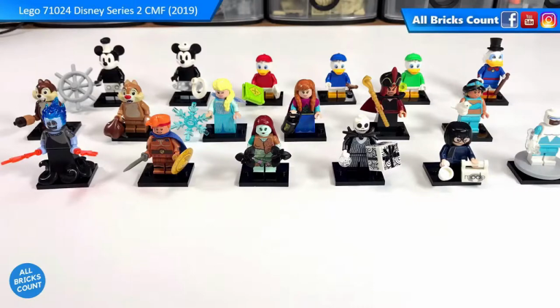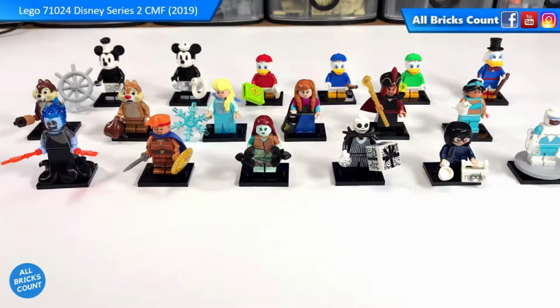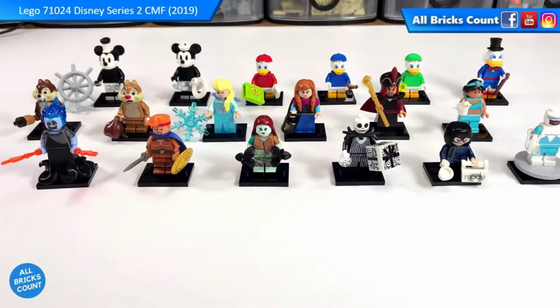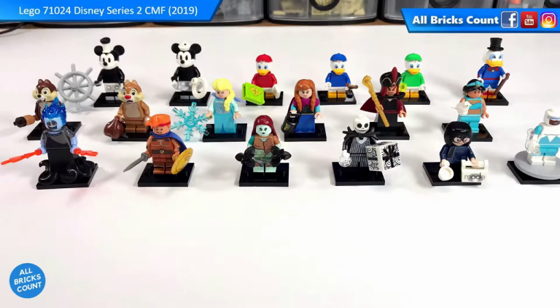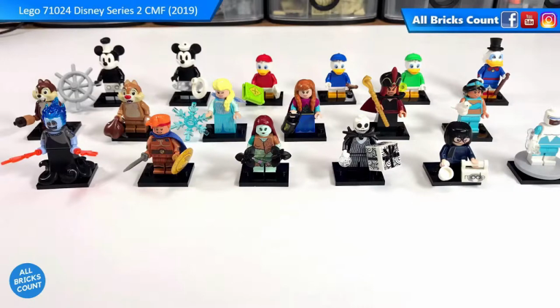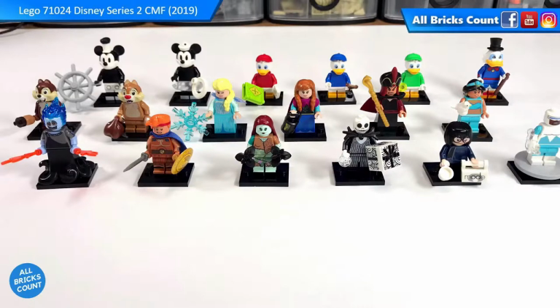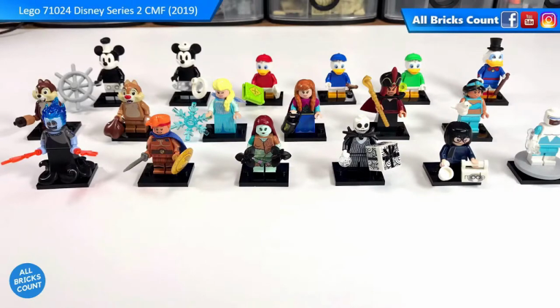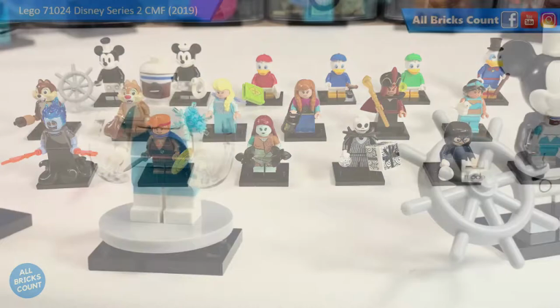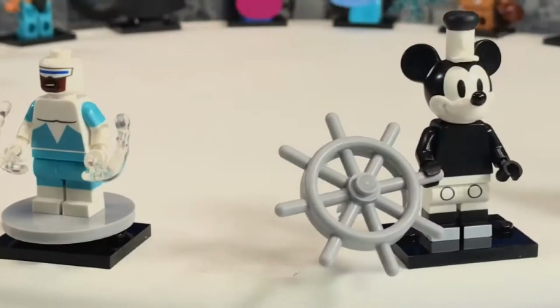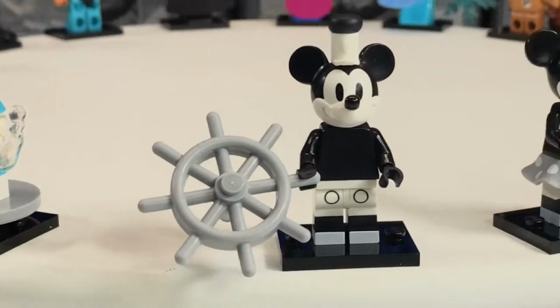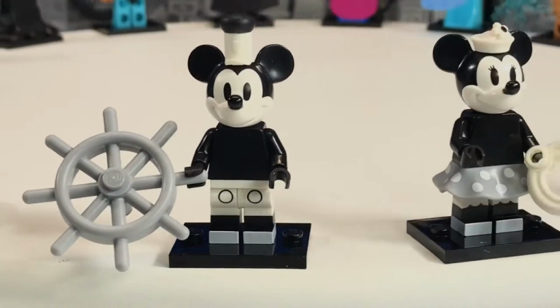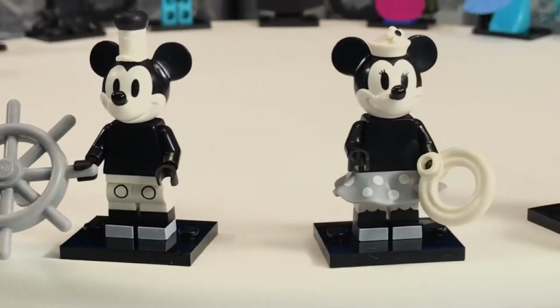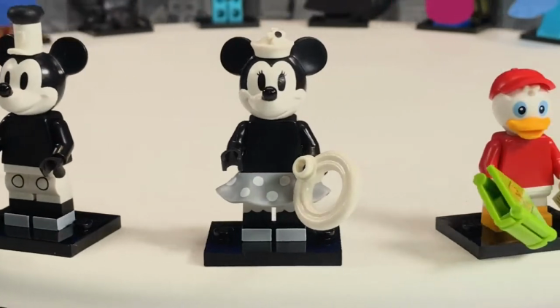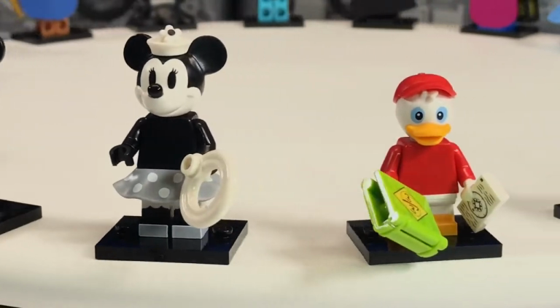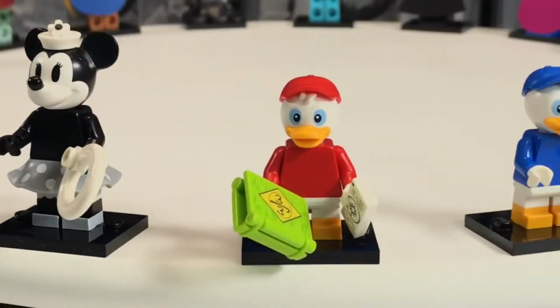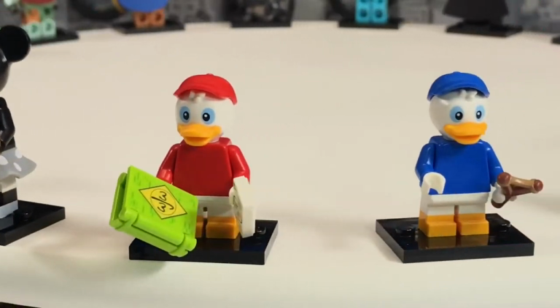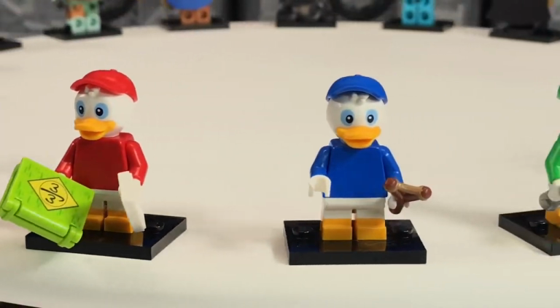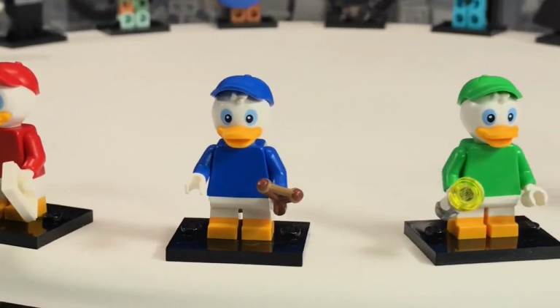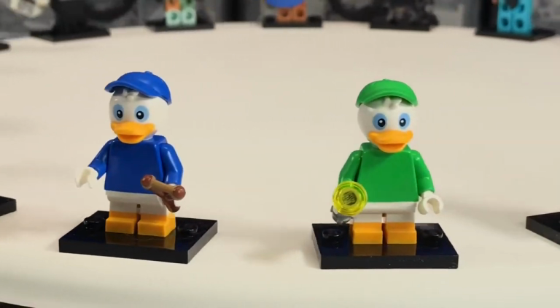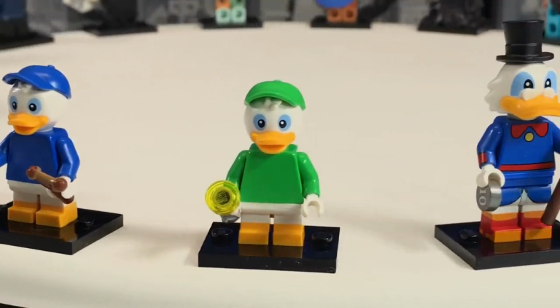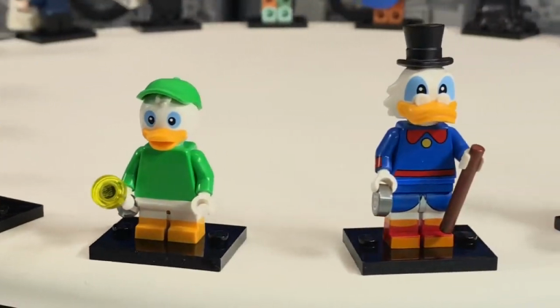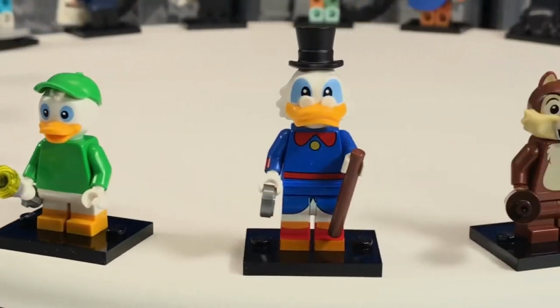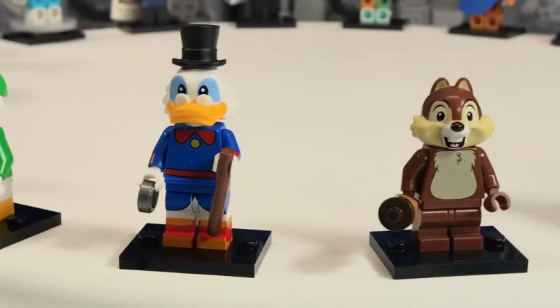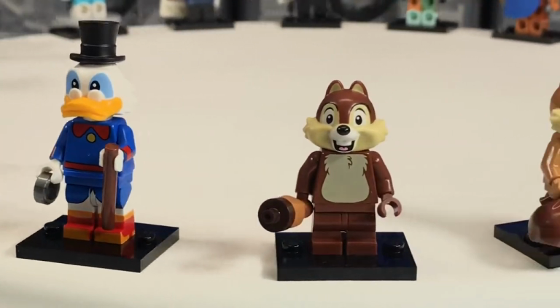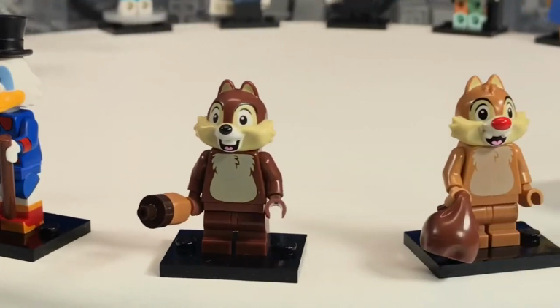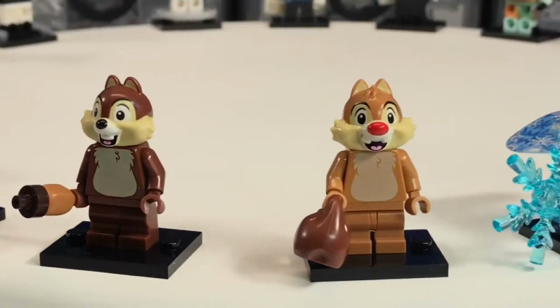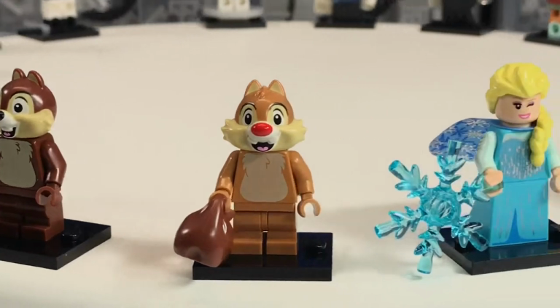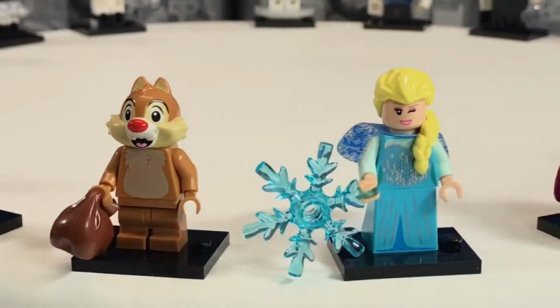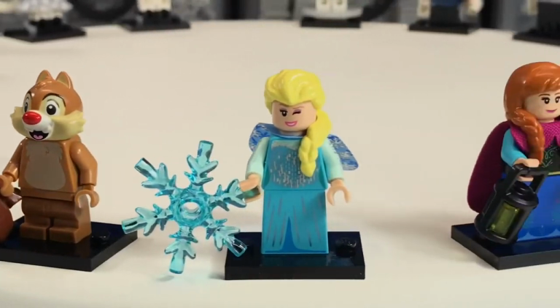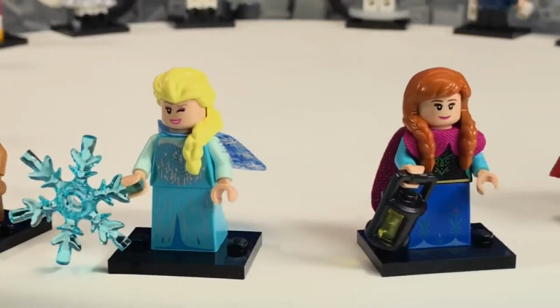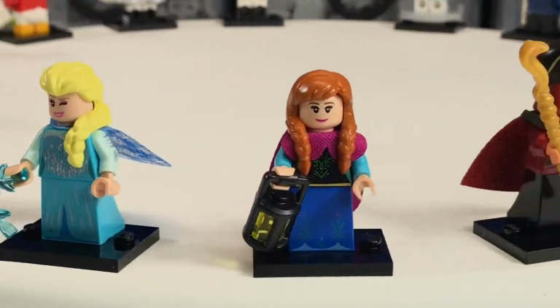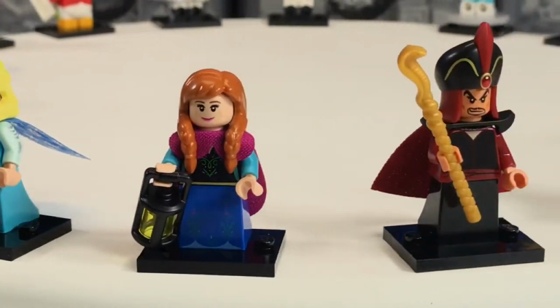This is the complete Disney Series 2 CMF set. Disney fans, past and present, will find something to like in this series.